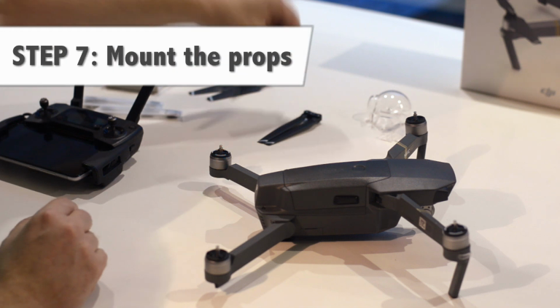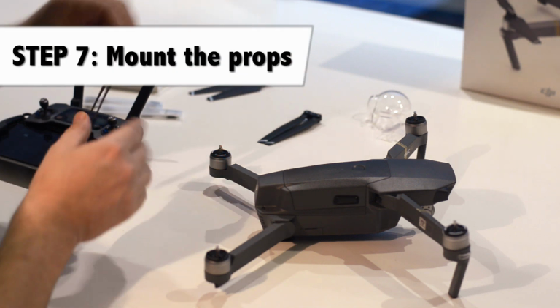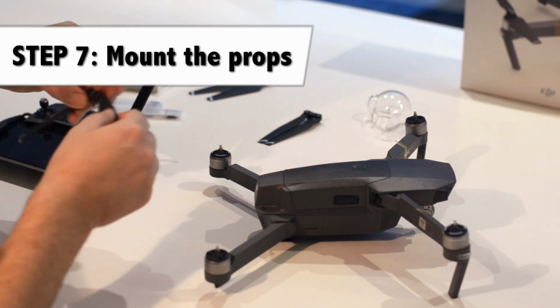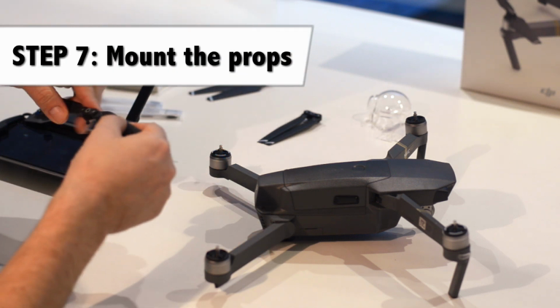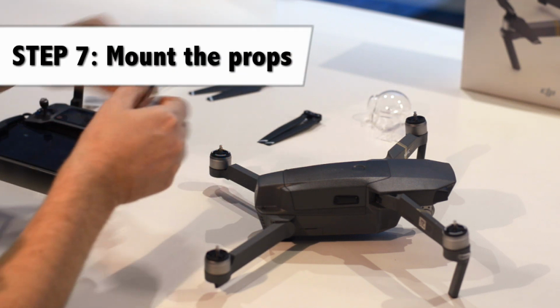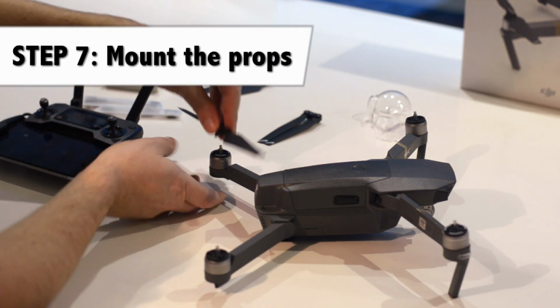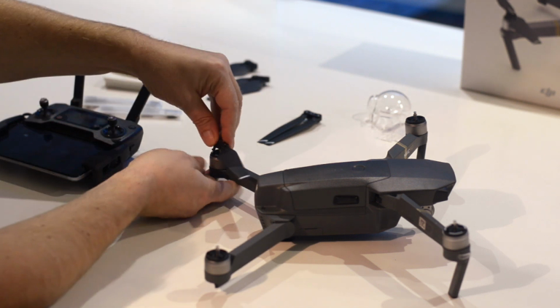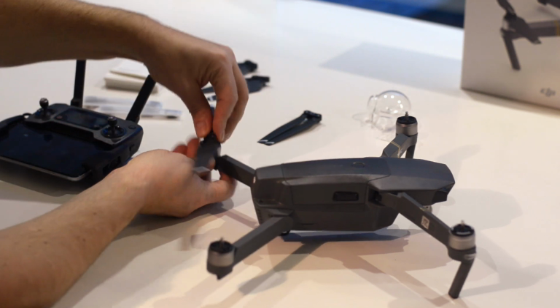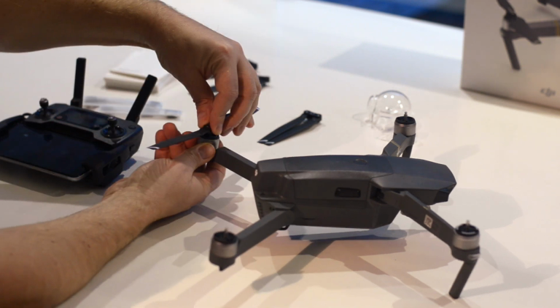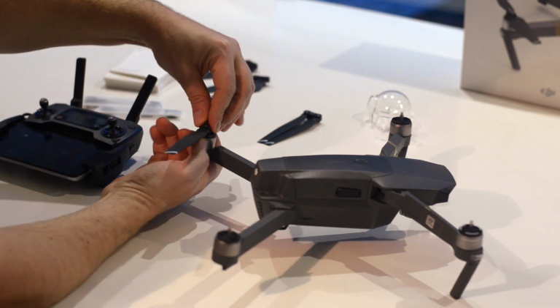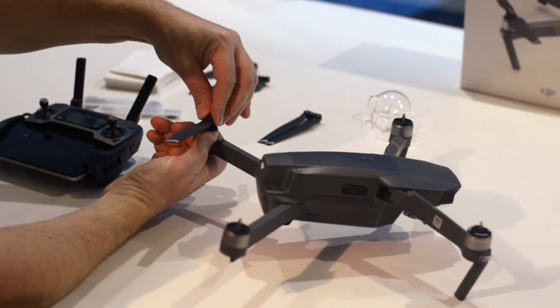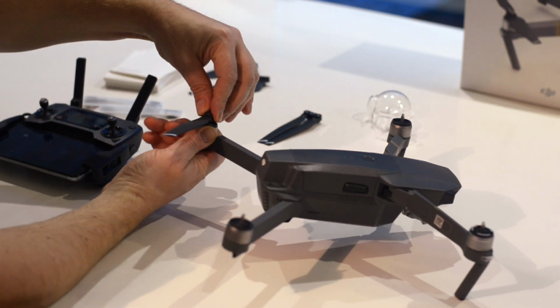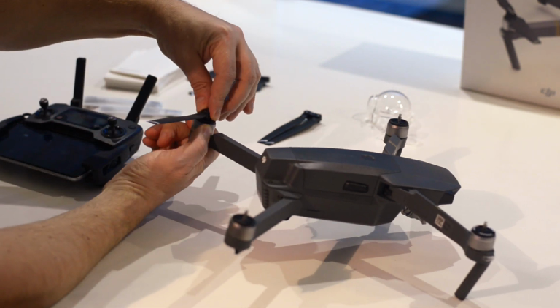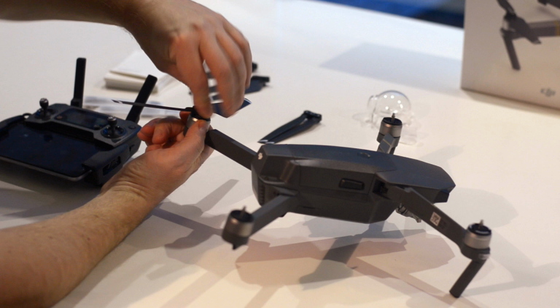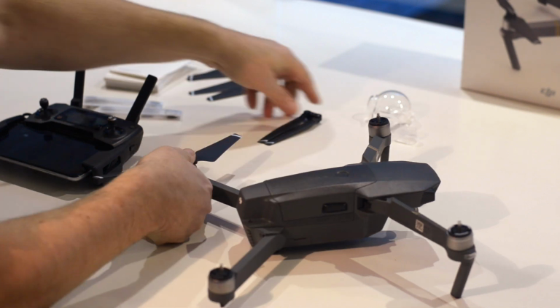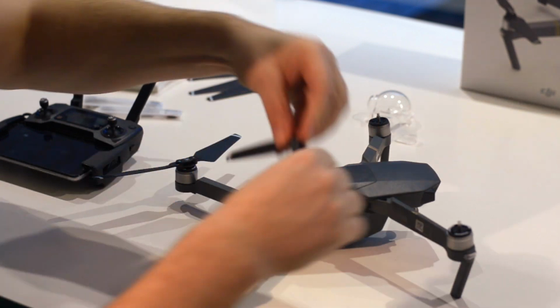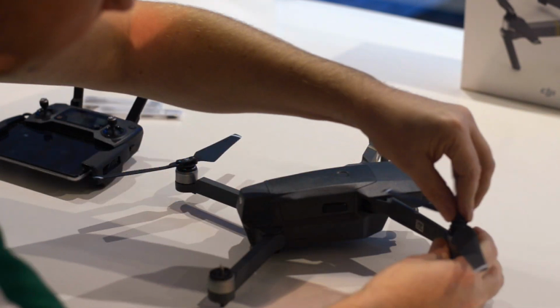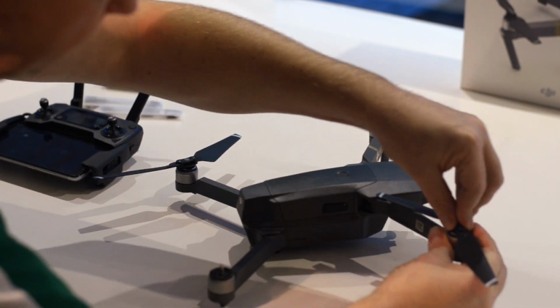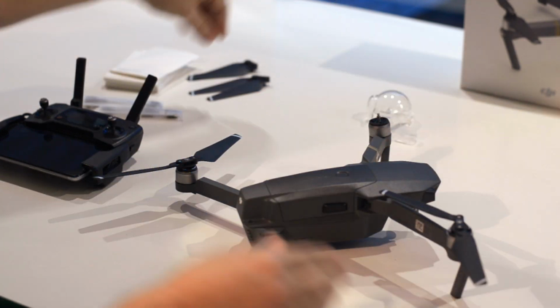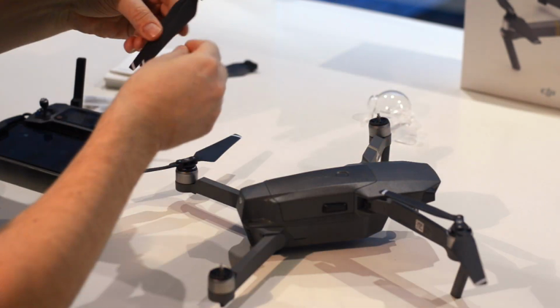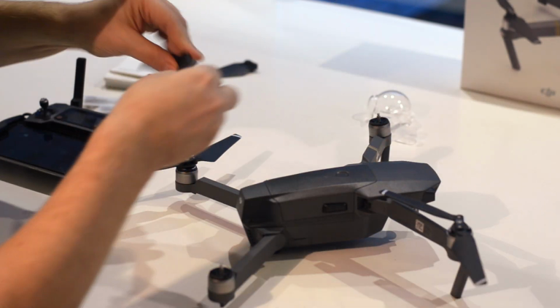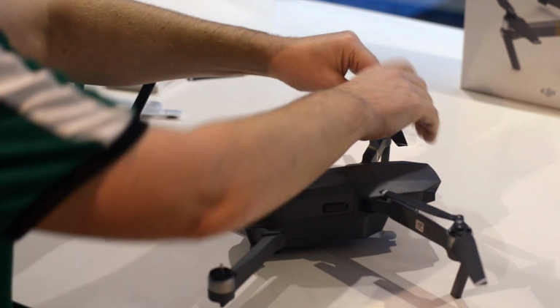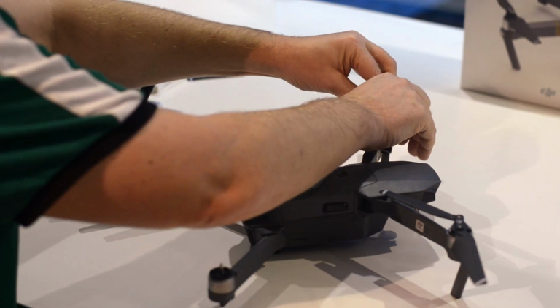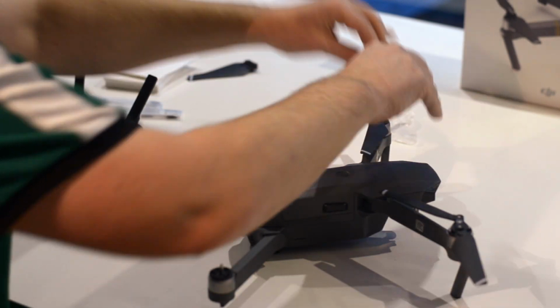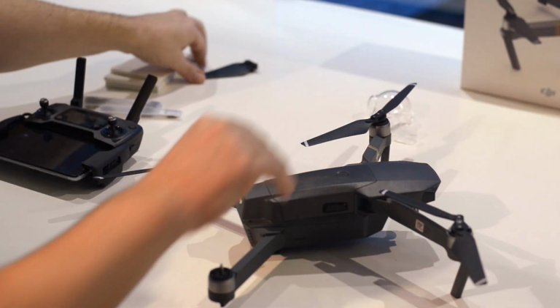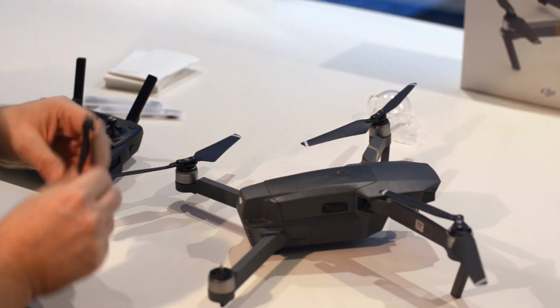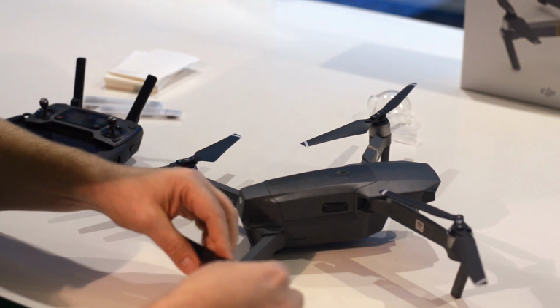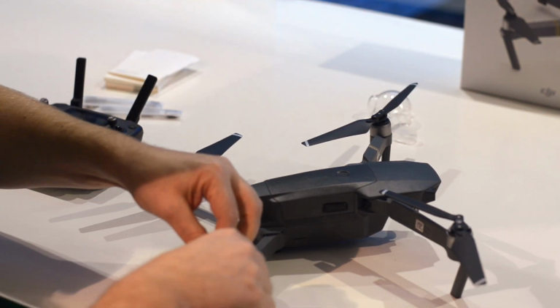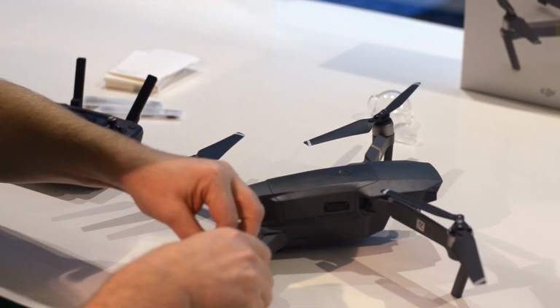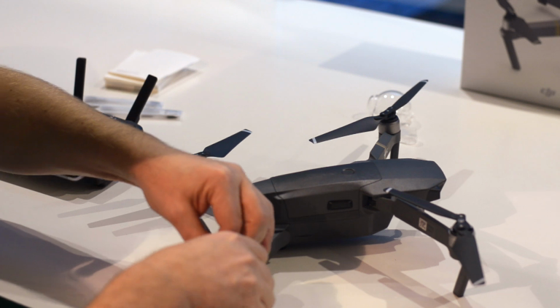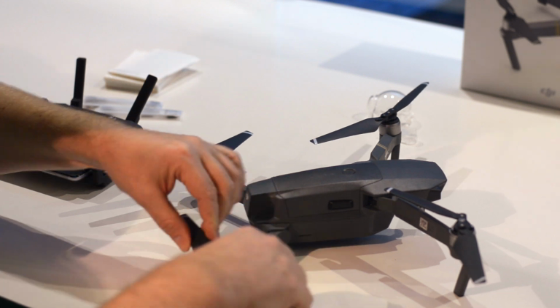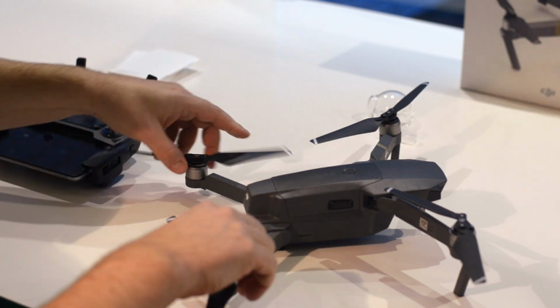Step 7: mount the props. It is the same procedure as taking them off — you need to push down and turn them. The ones with the grey marking should fit the motors with the grey indicators, and vice versa.